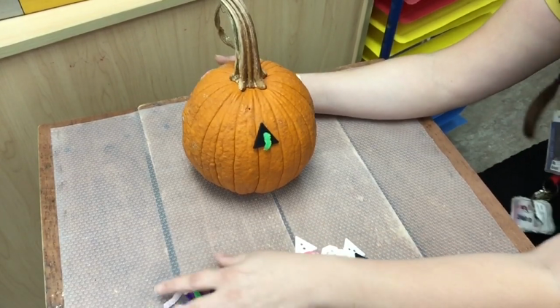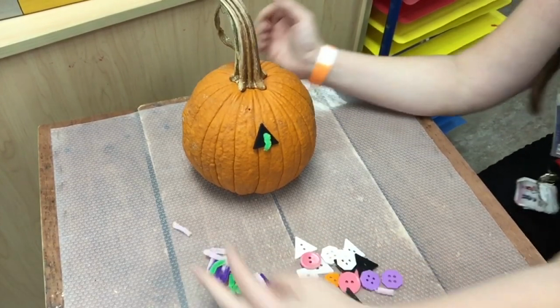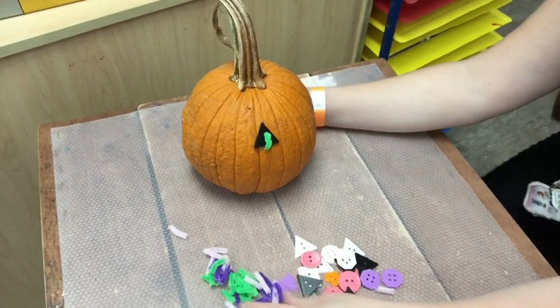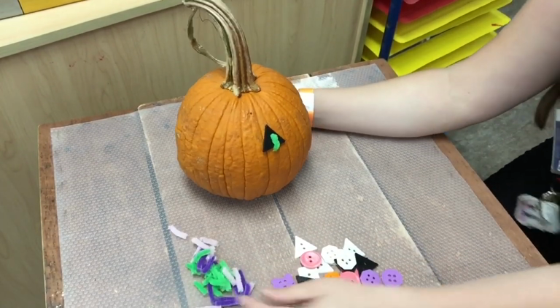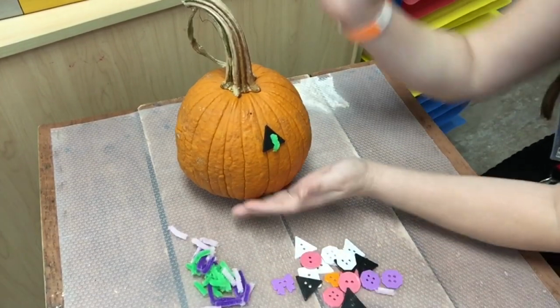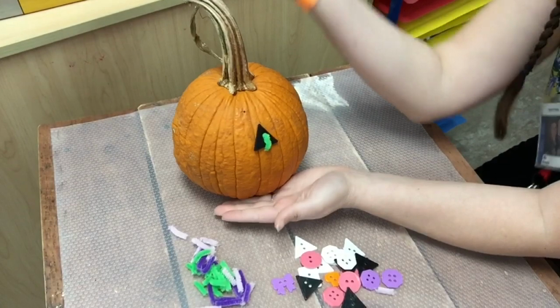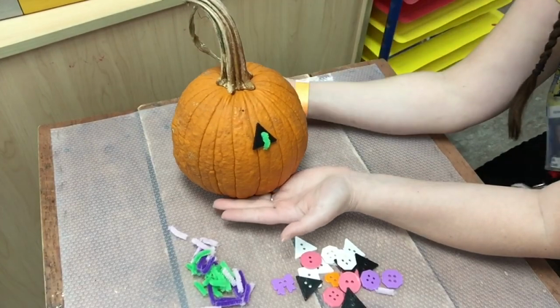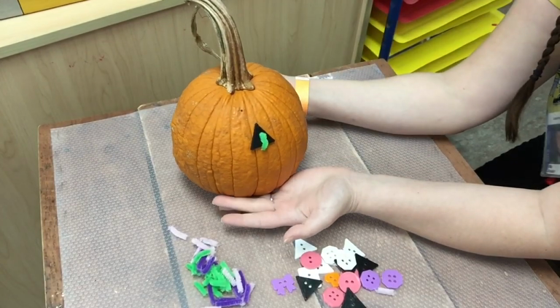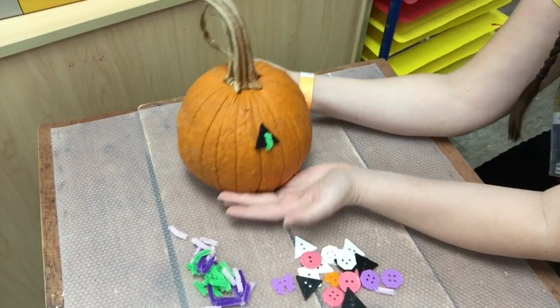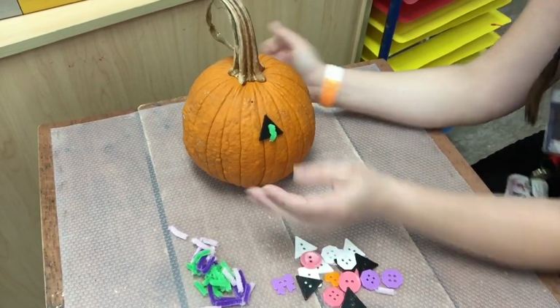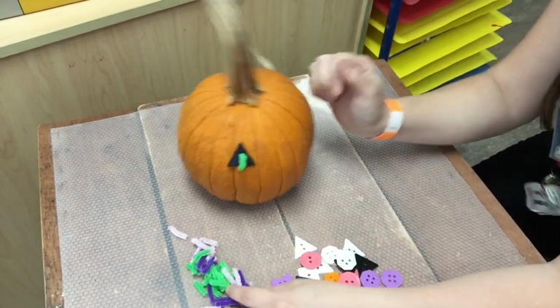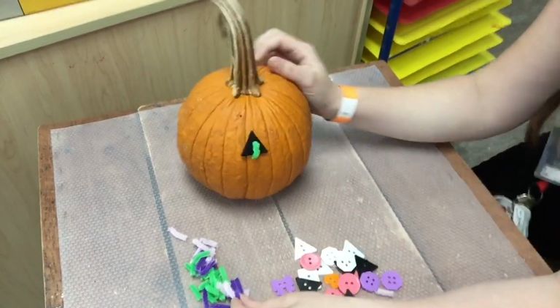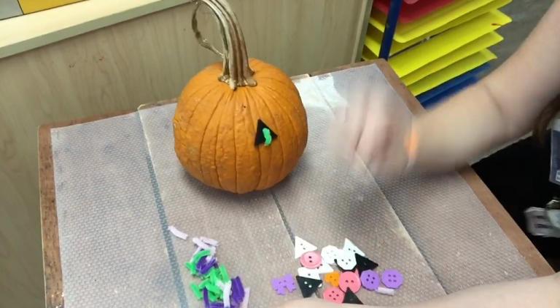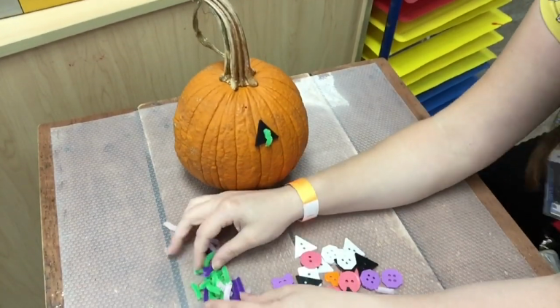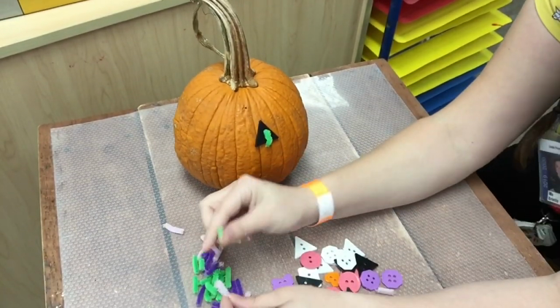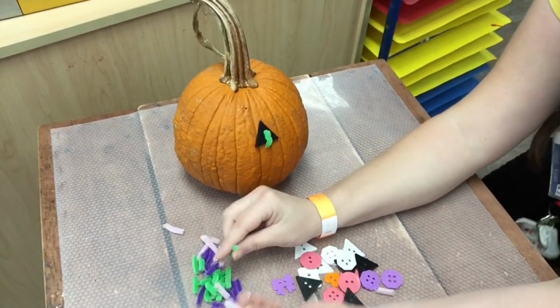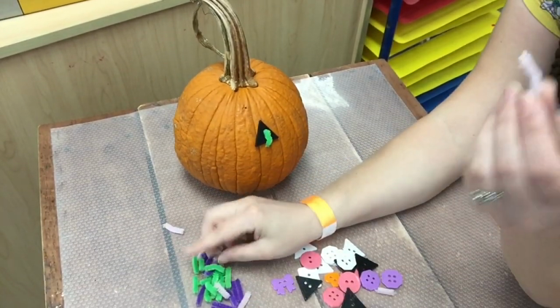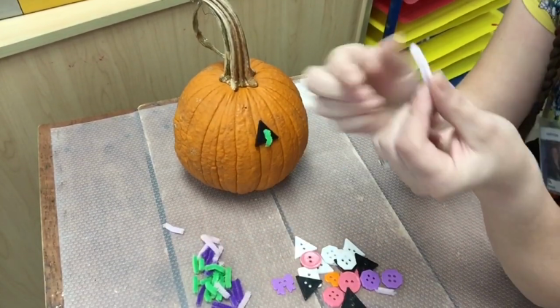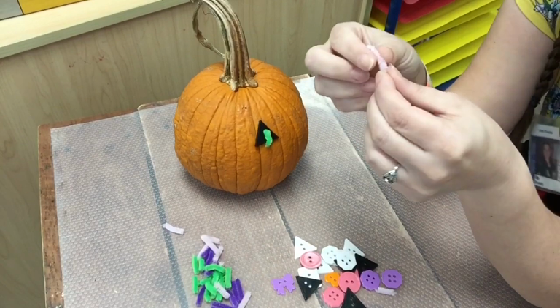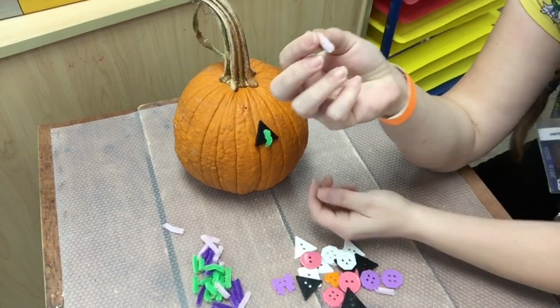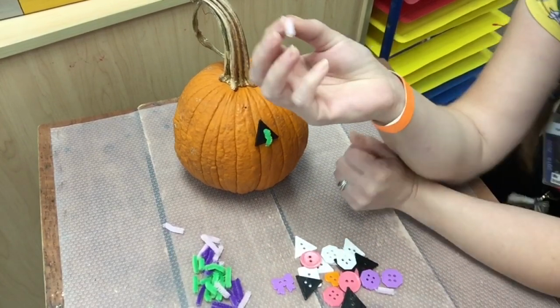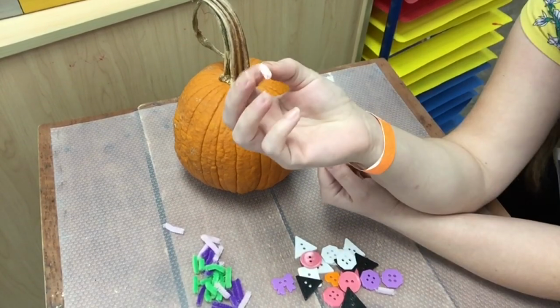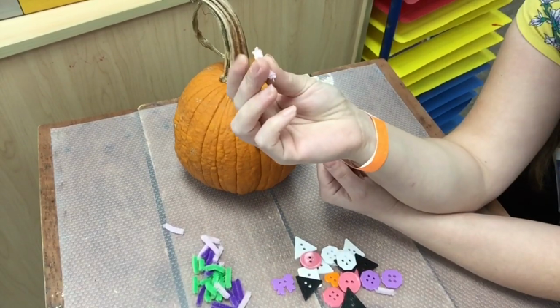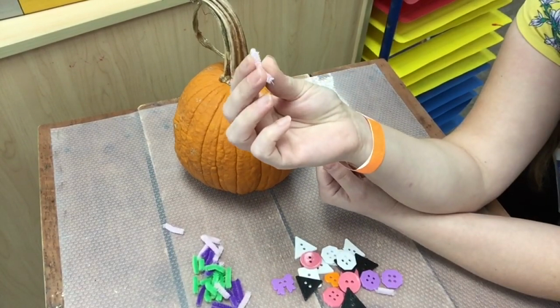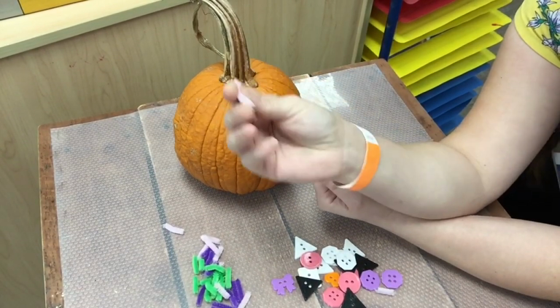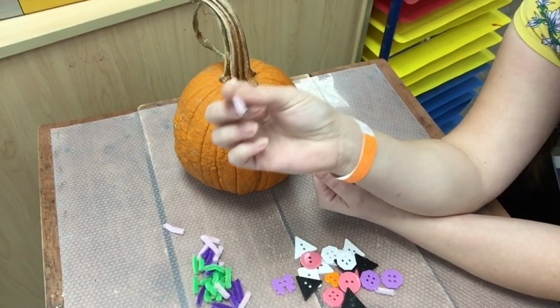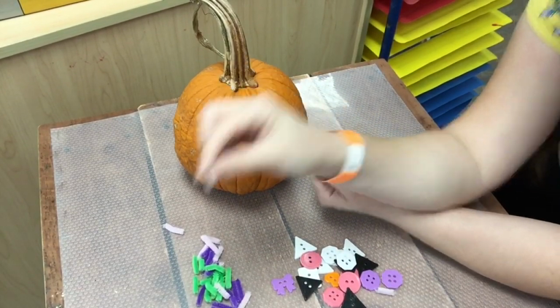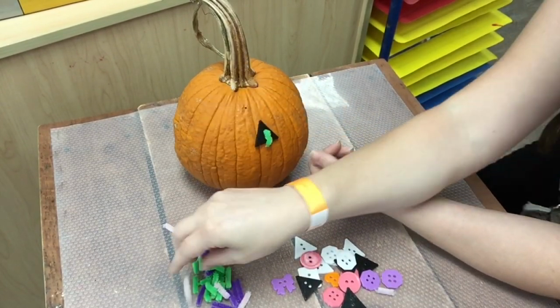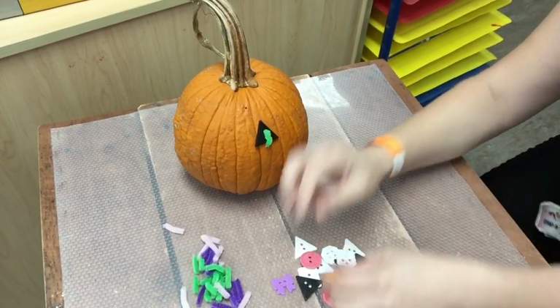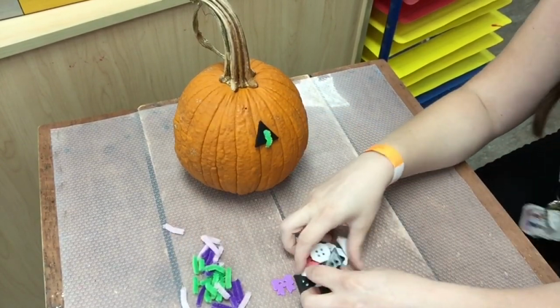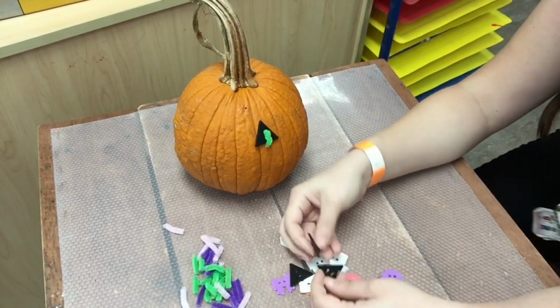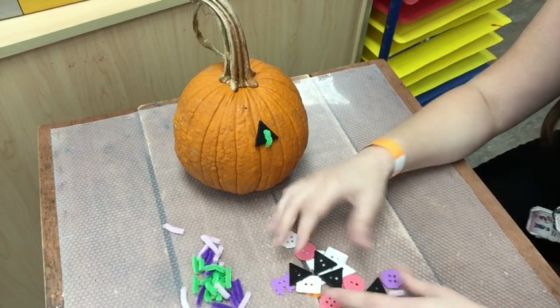For this activity you will need a pumpkin. You could use some little cut pieces of pipe cleaner and you'll need buttons.